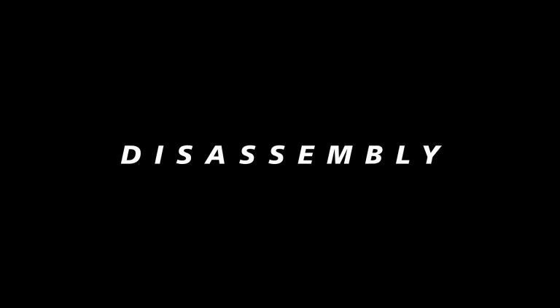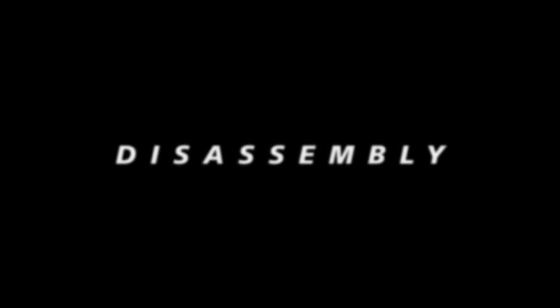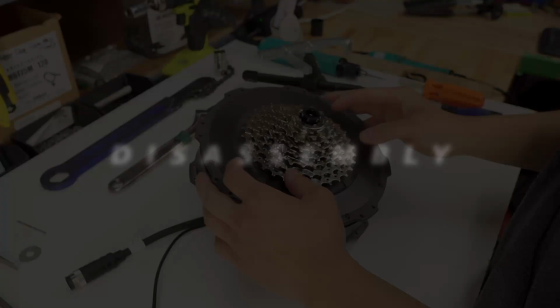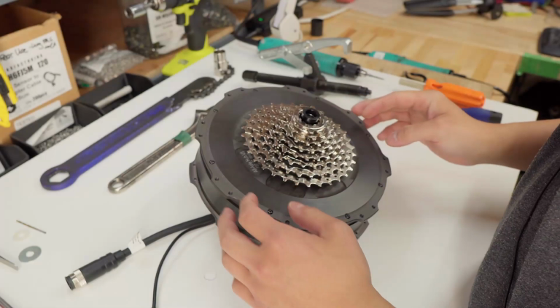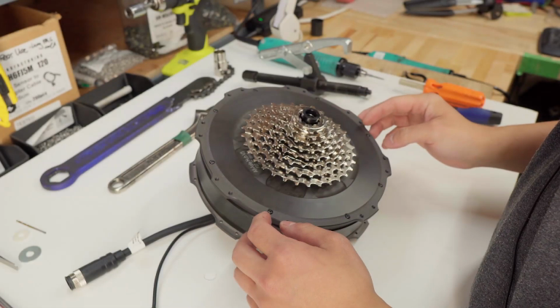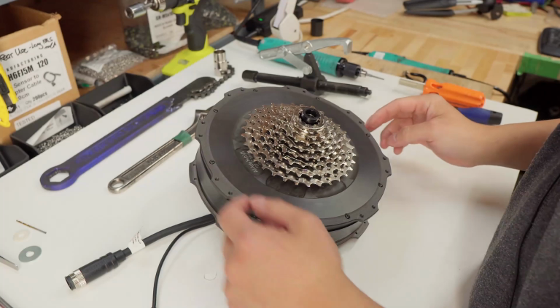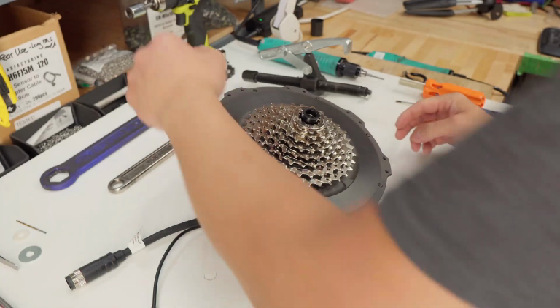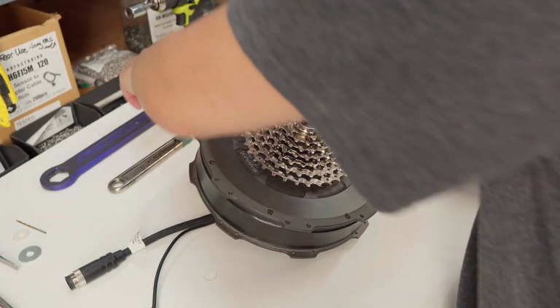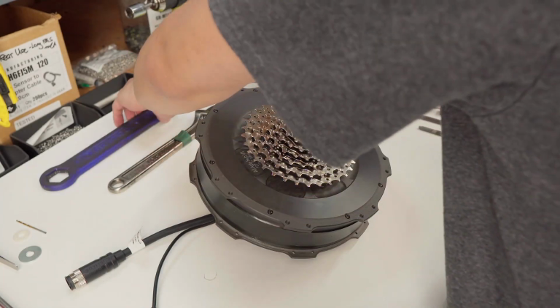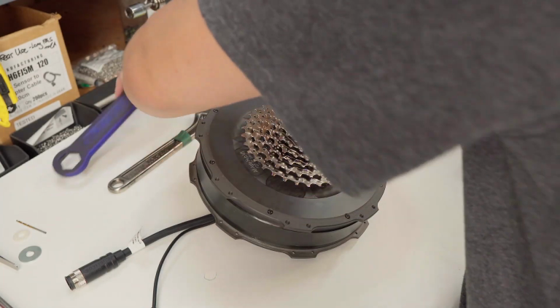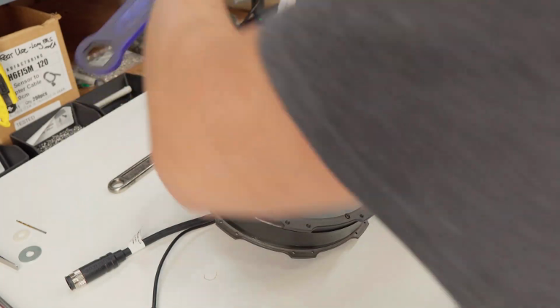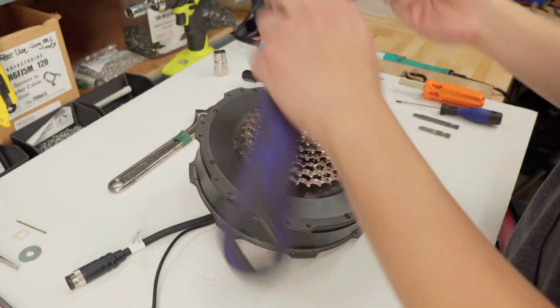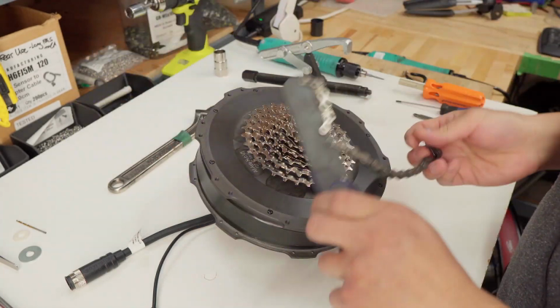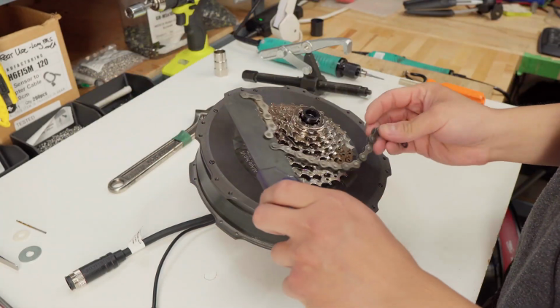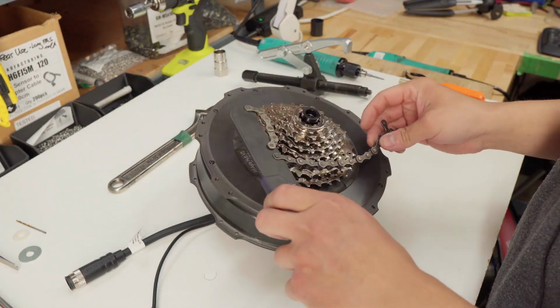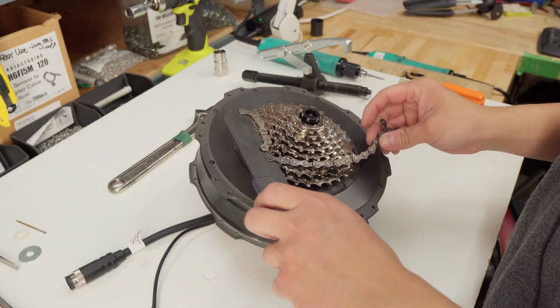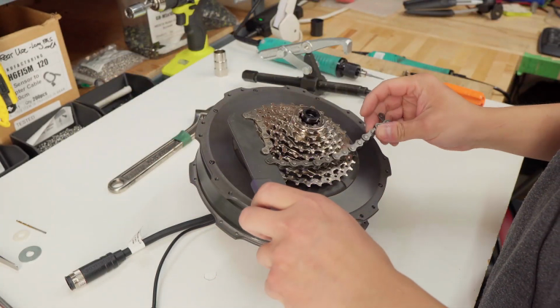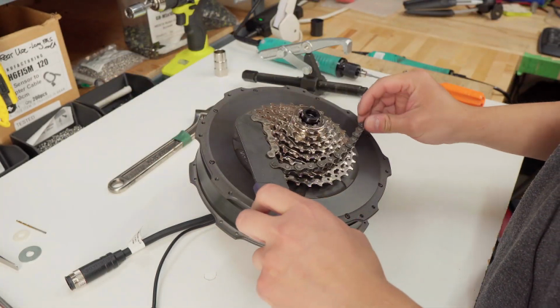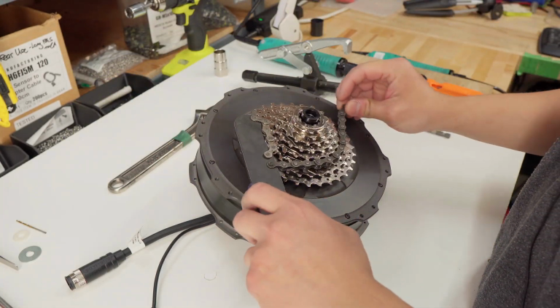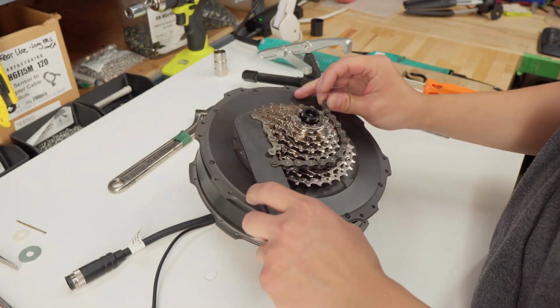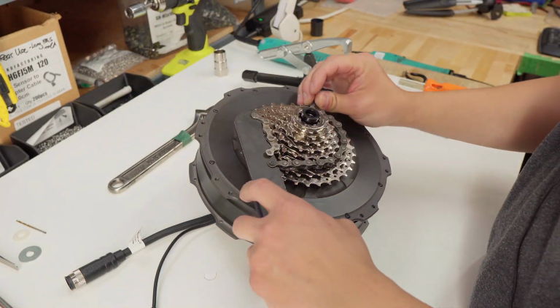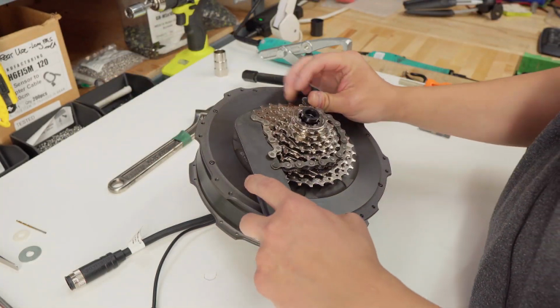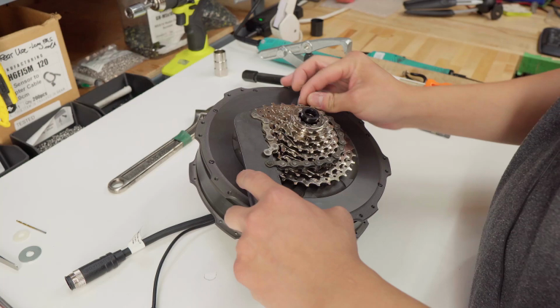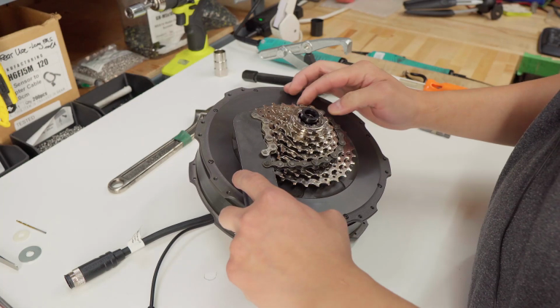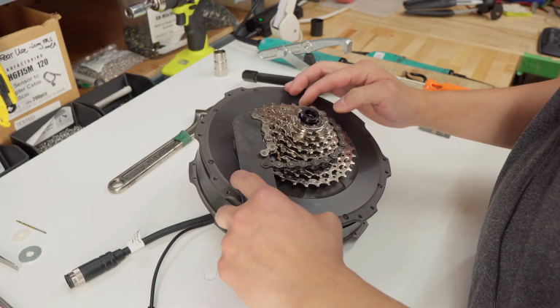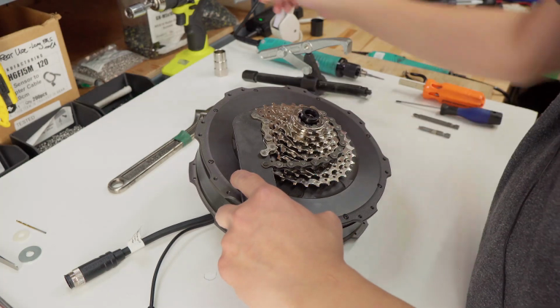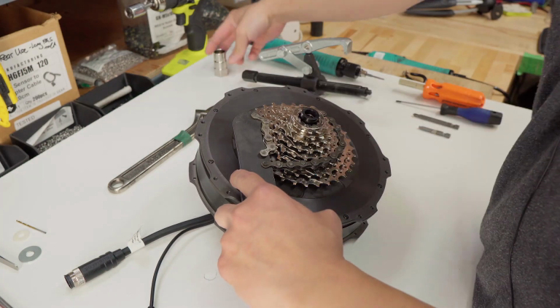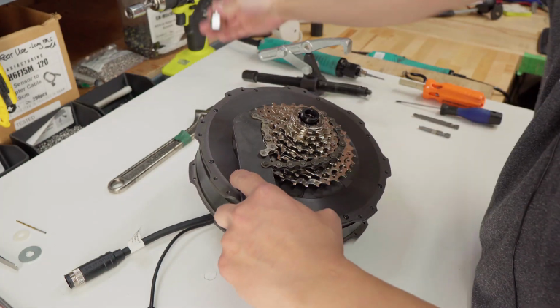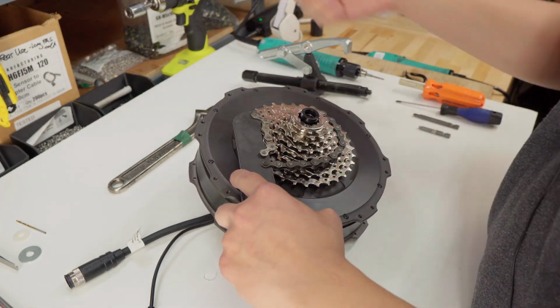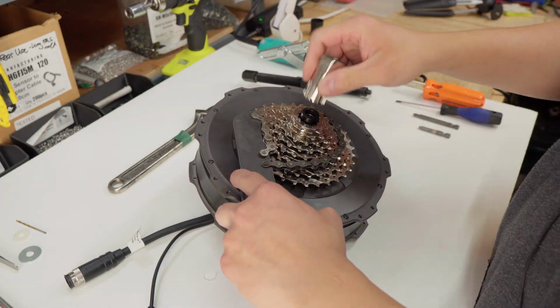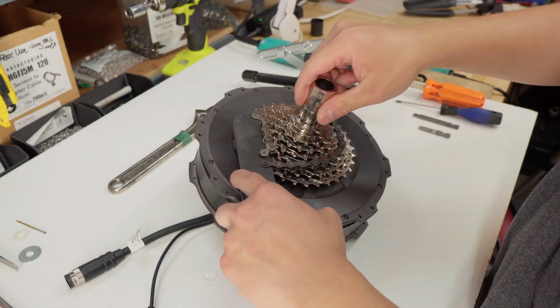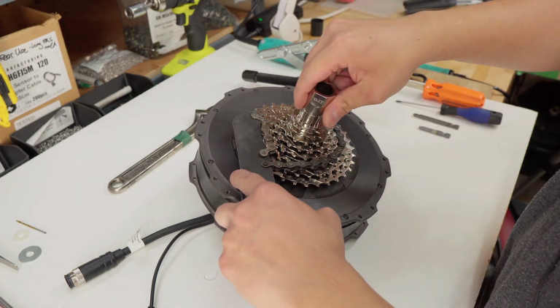The first step is to take off the cassette if you have one on. Just take your chain whip tool and your cassette removal tool.